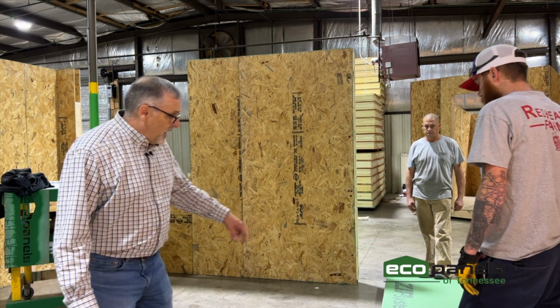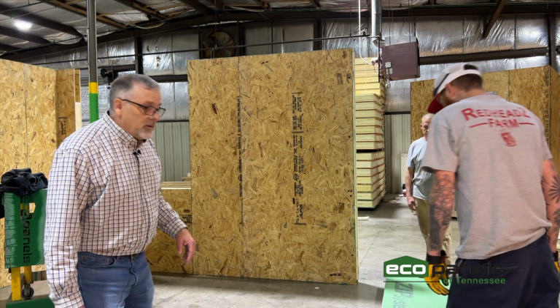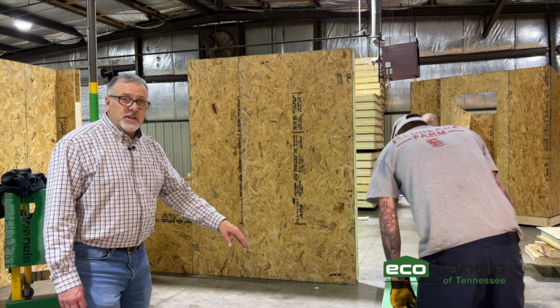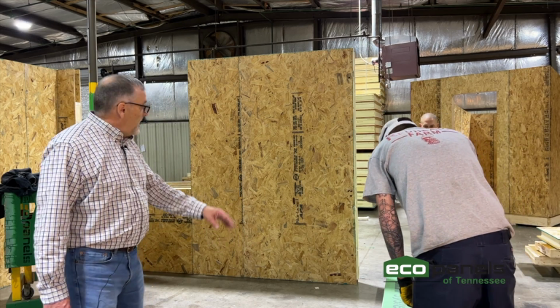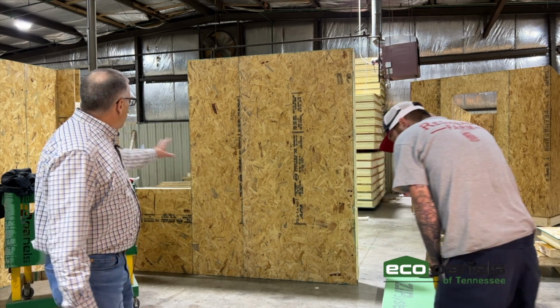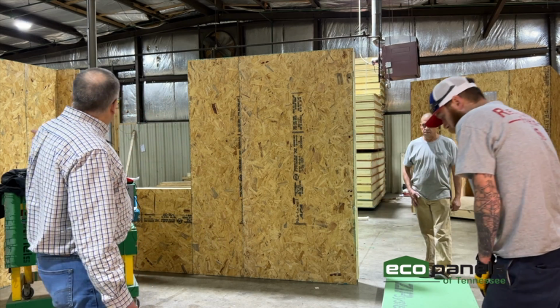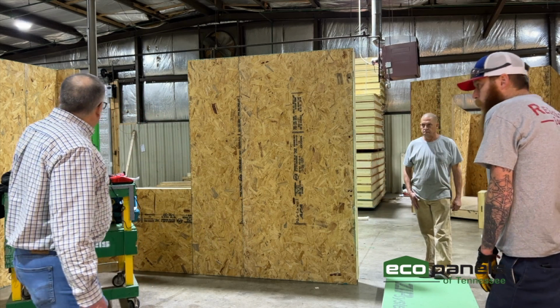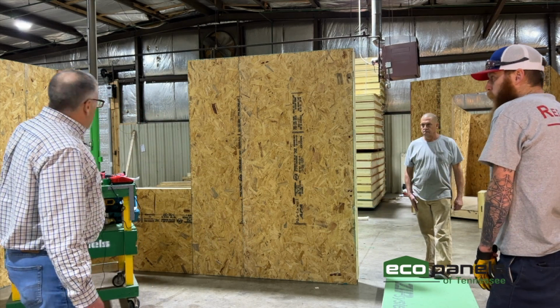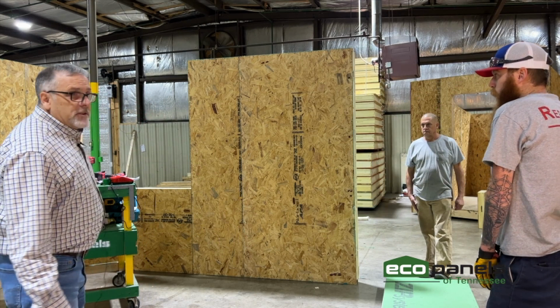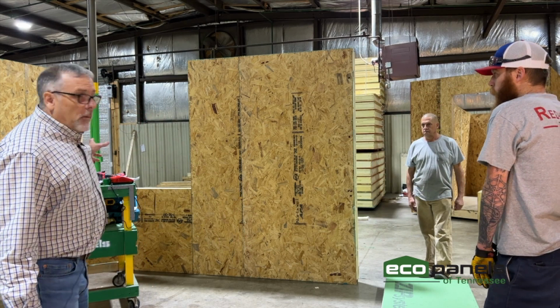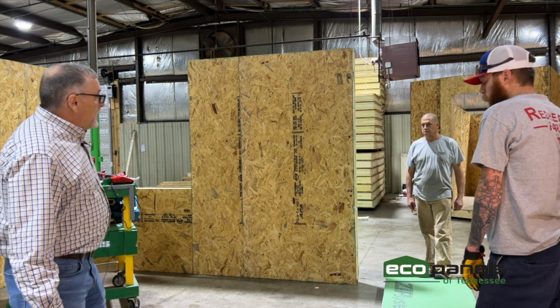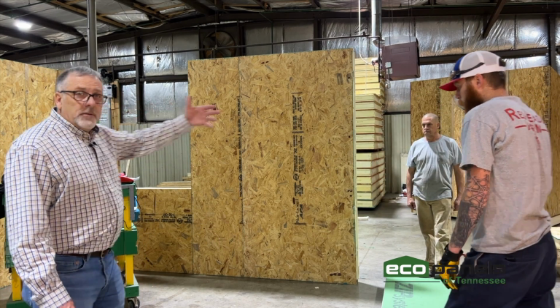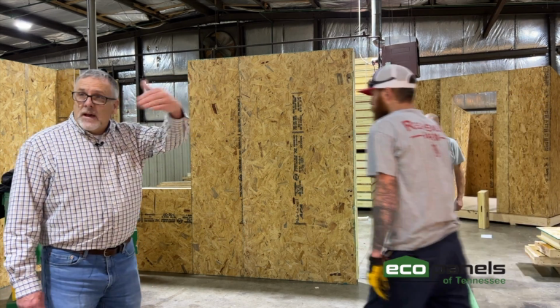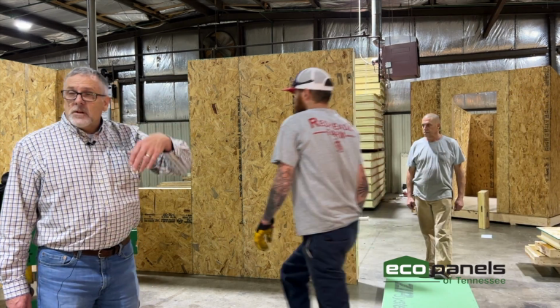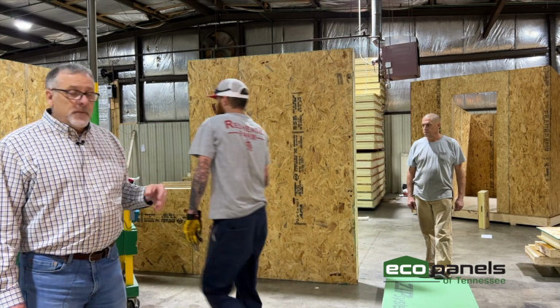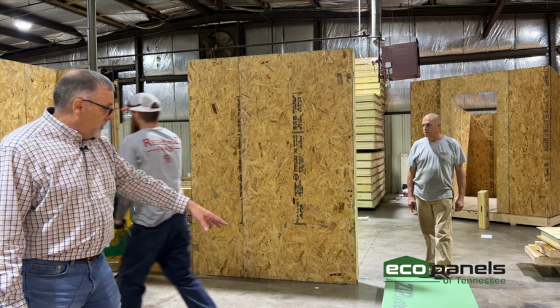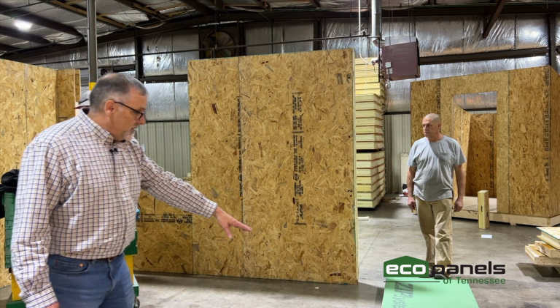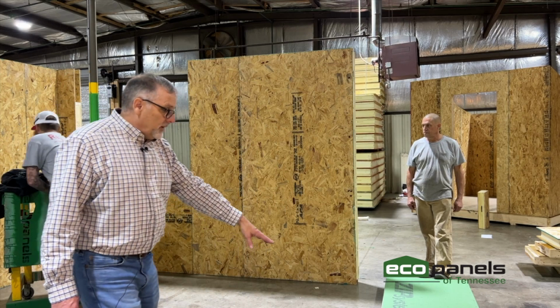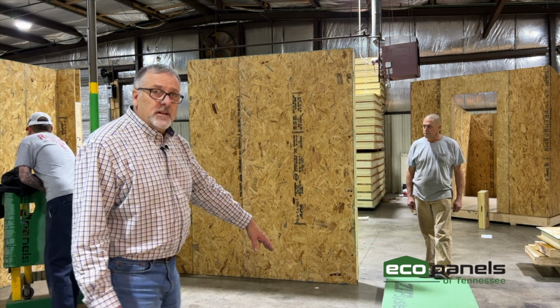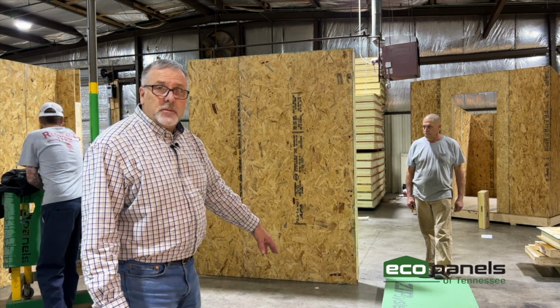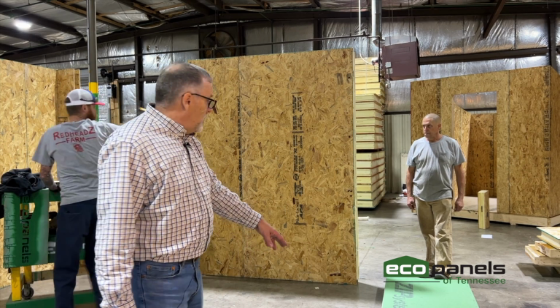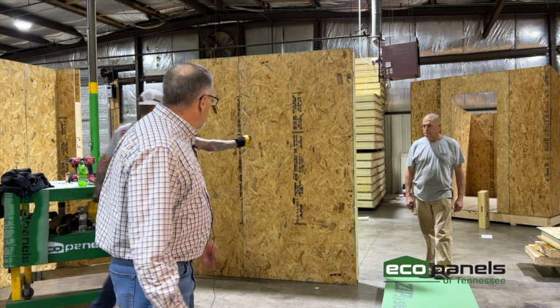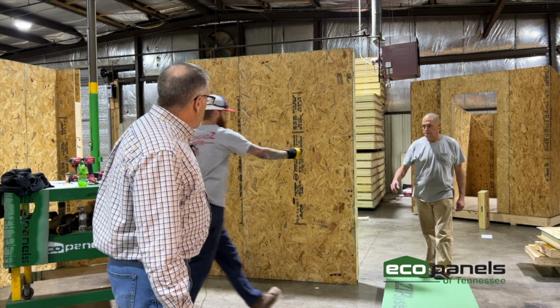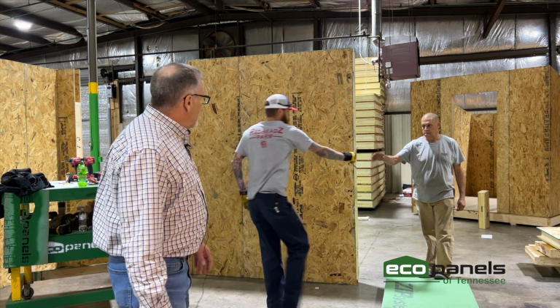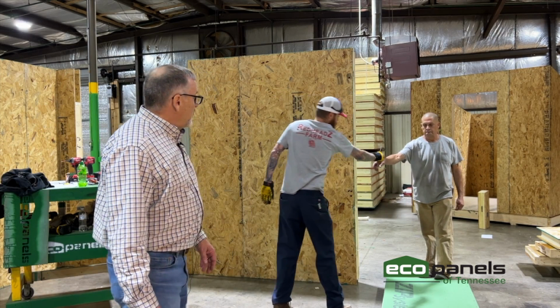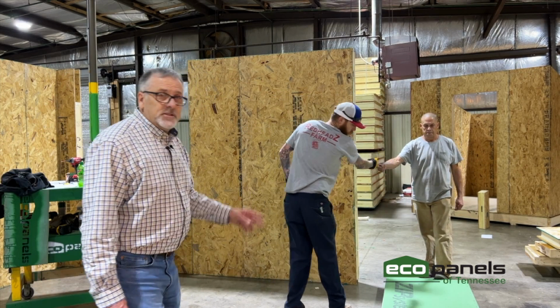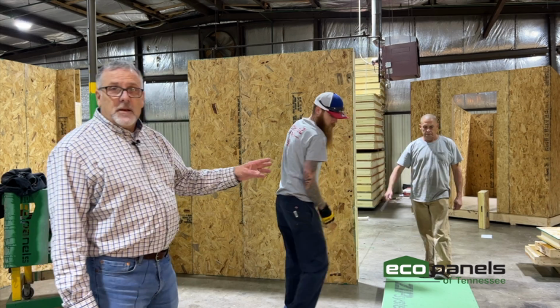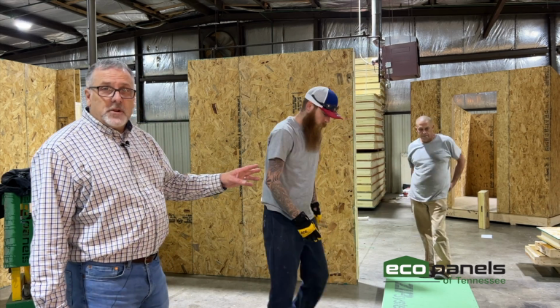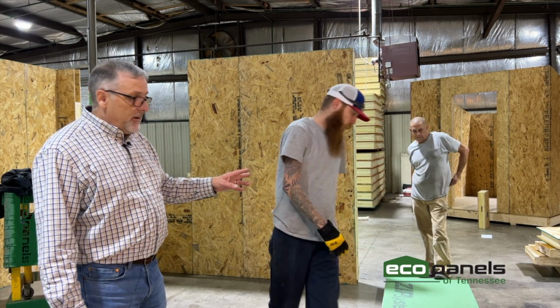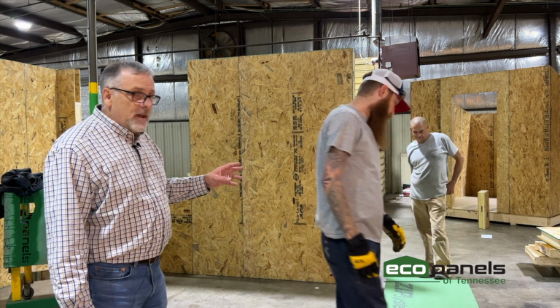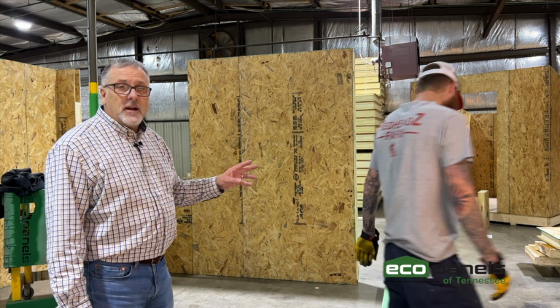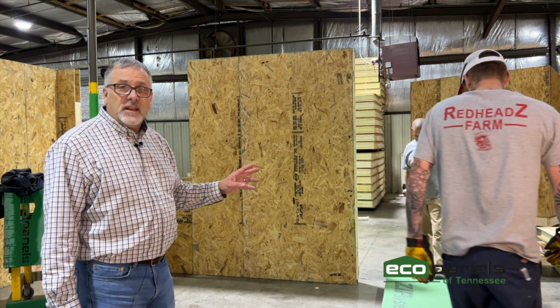I've got the guys here and we're going to set a panel. The panels go in order — one, two, three, four, five, and so on. We've got this panel as the next one to go up, and we're going to get the guys to set it up and show you how it cam locks together.